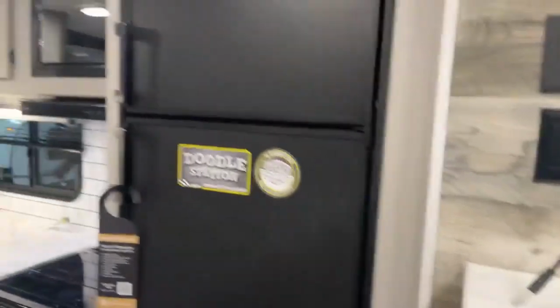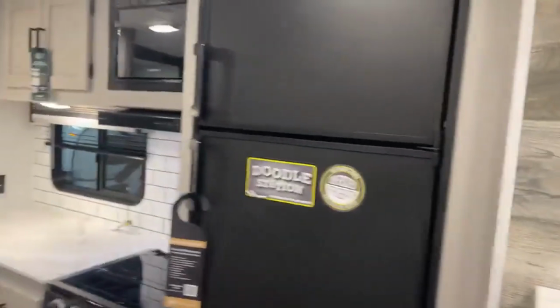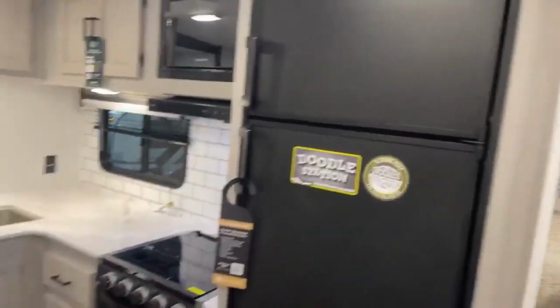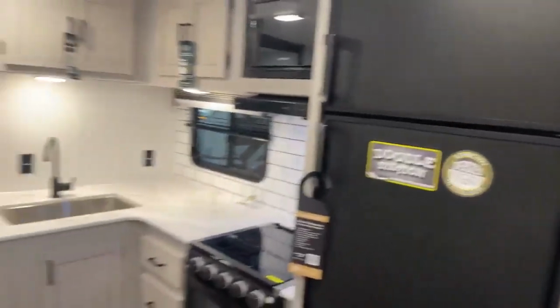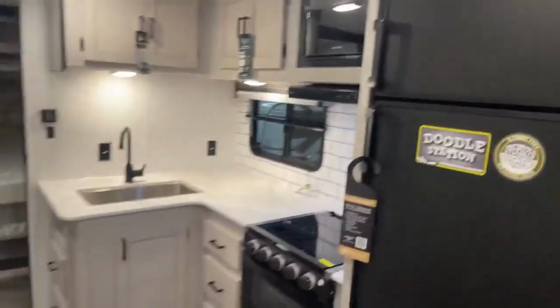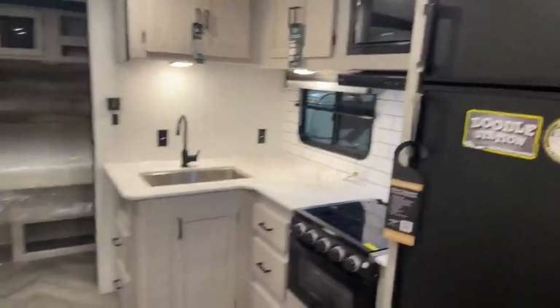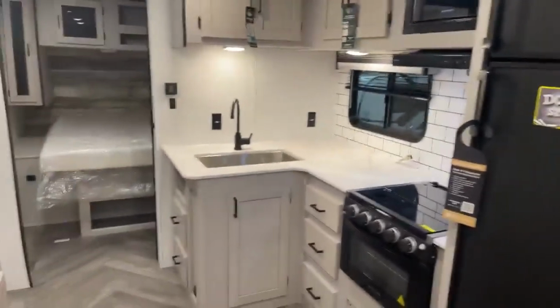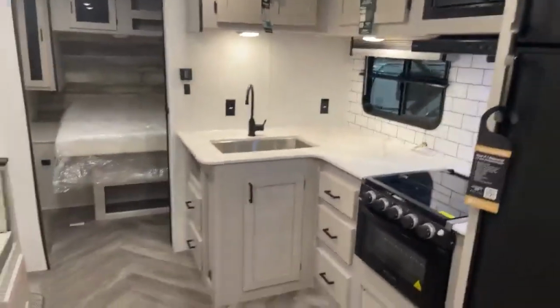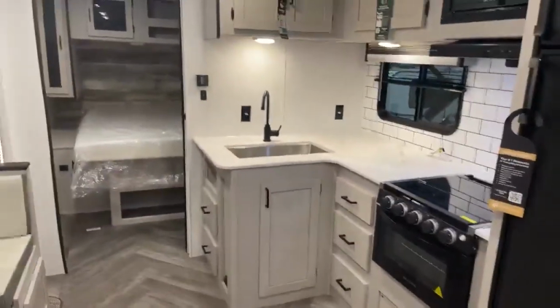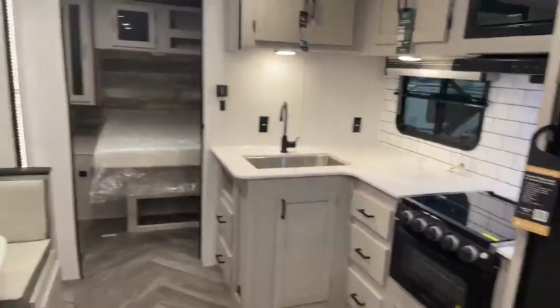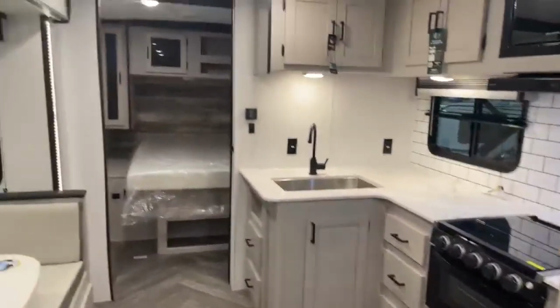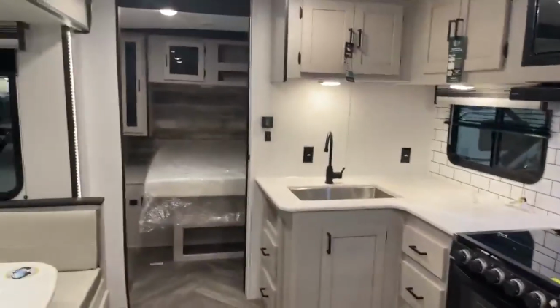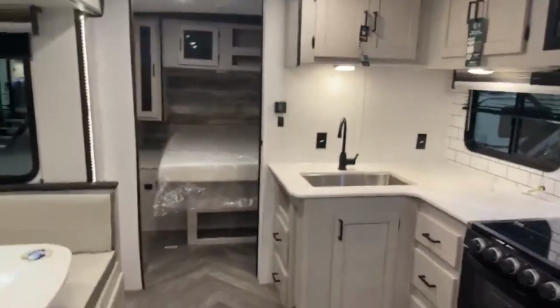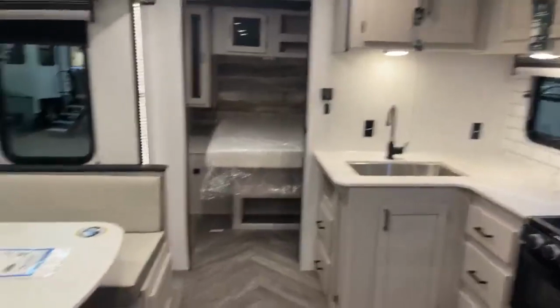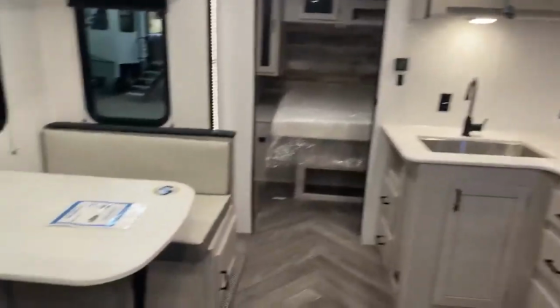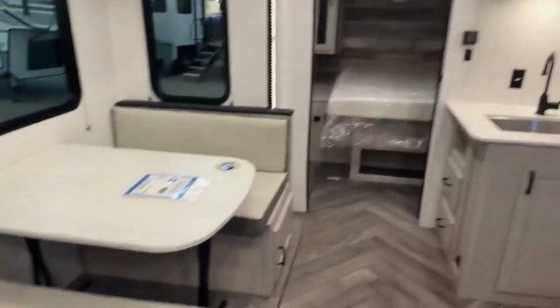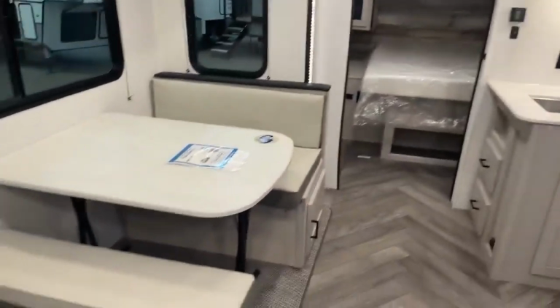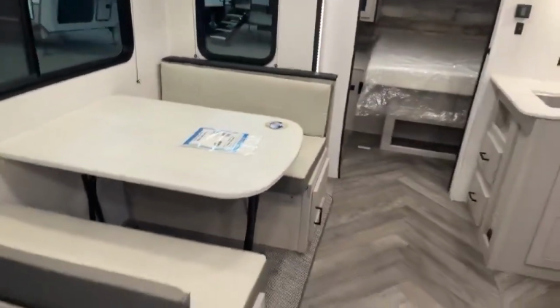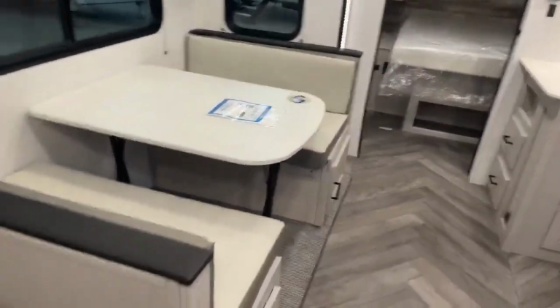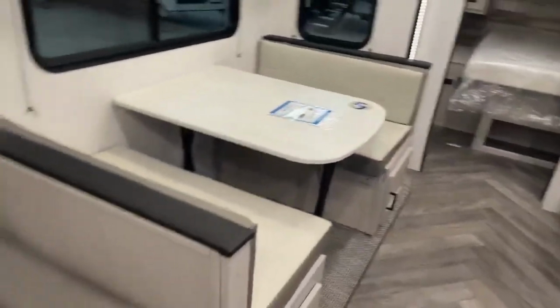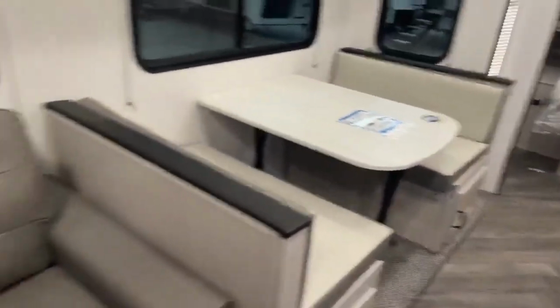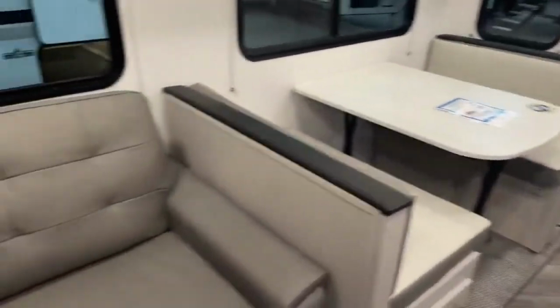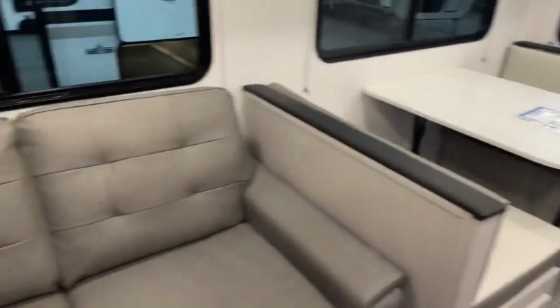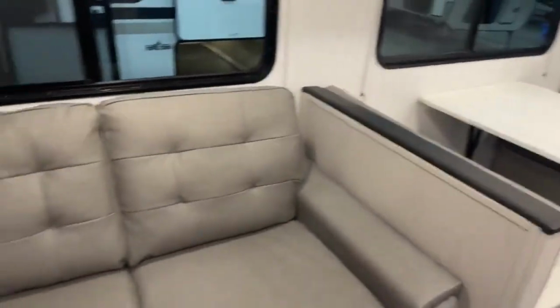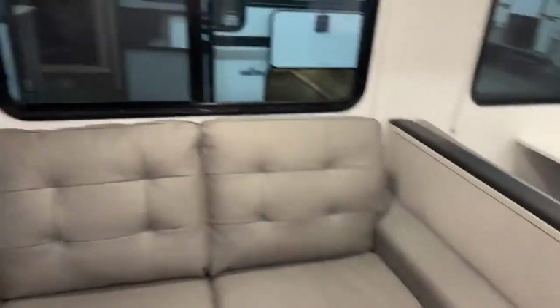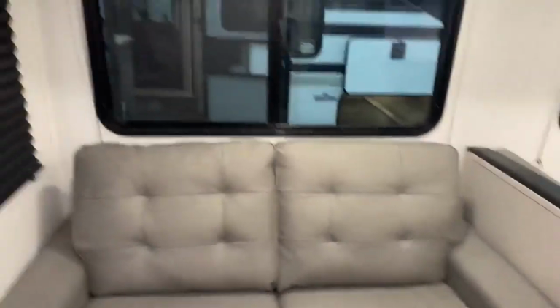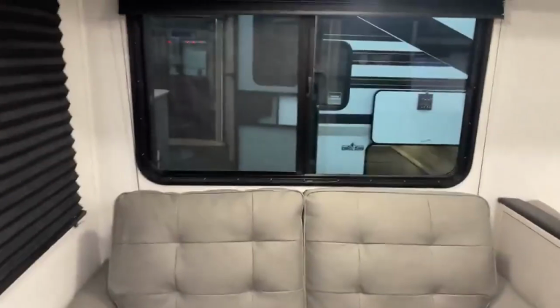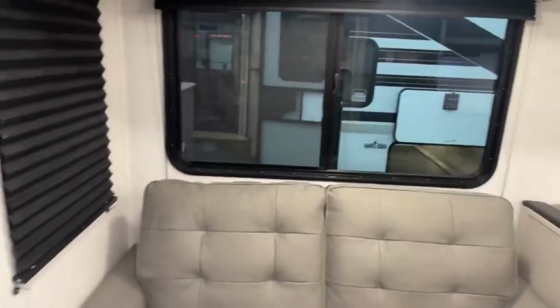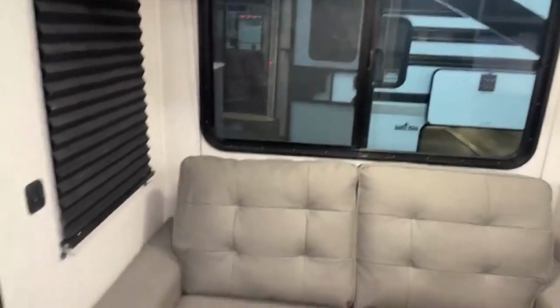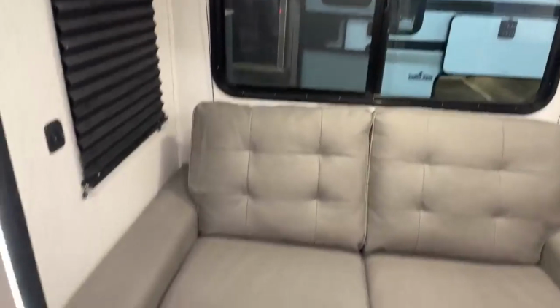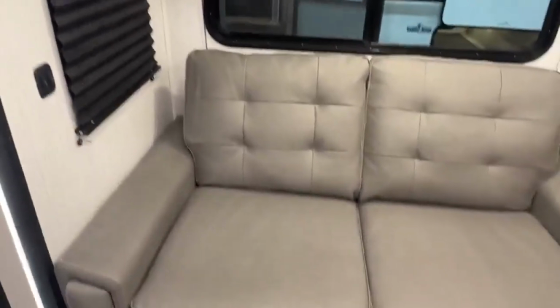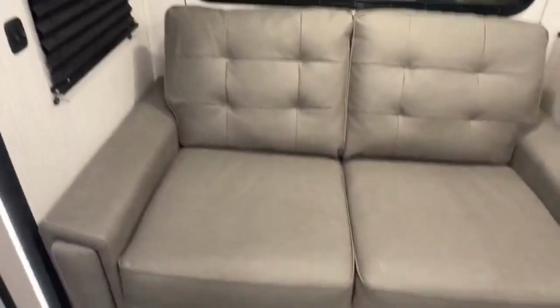Gas electric refrigerator, lots of countertop space, stovetop oven with the dinette. It does have storage underneath both sides. Tinted windows that do open up for a nice cross breeze.